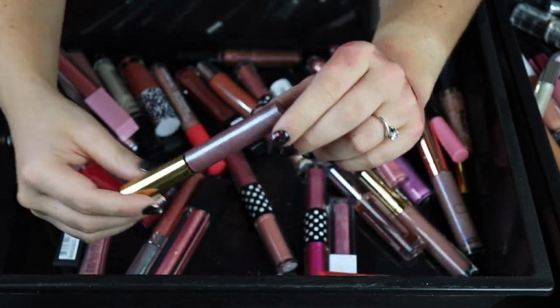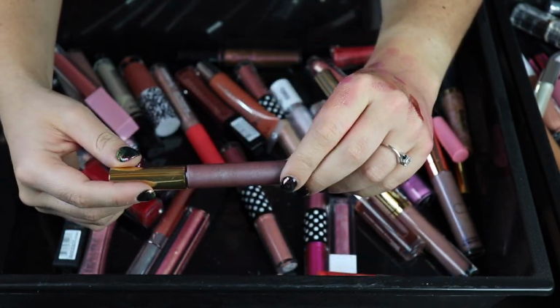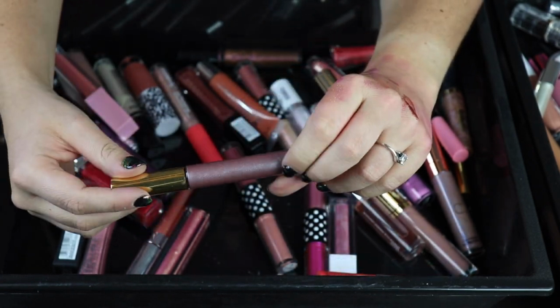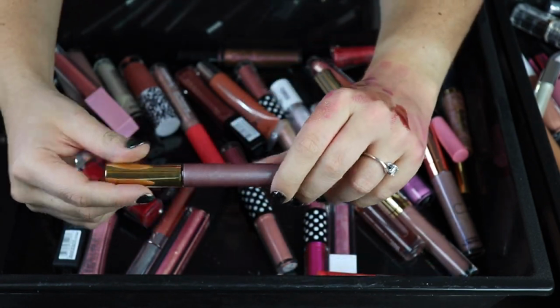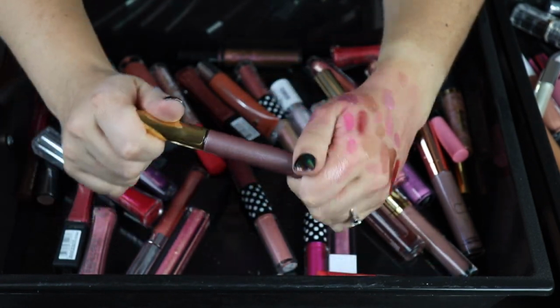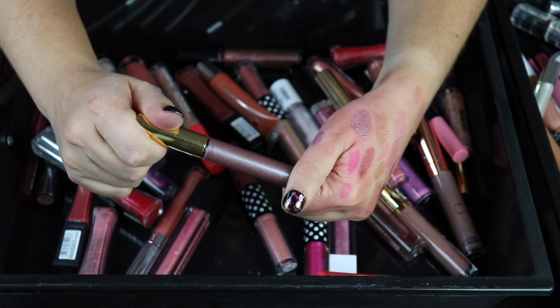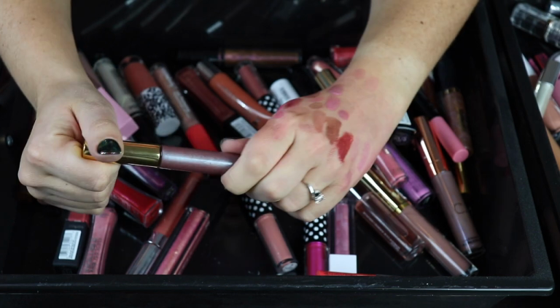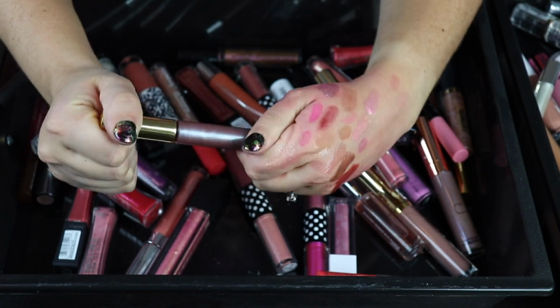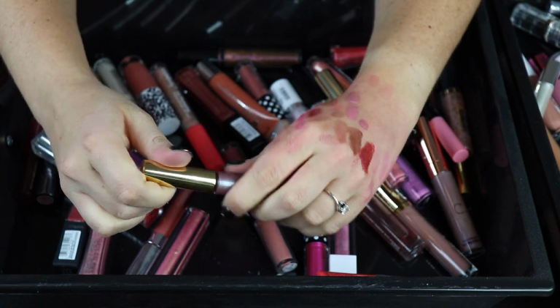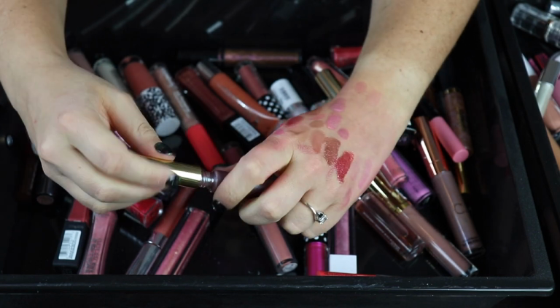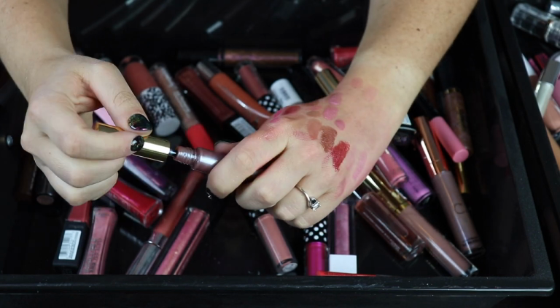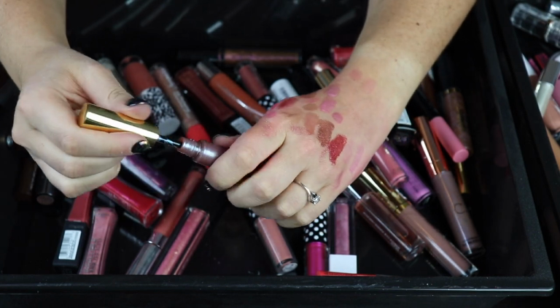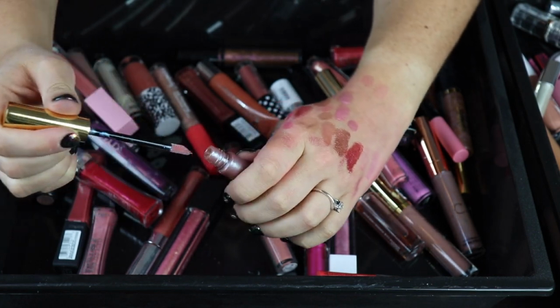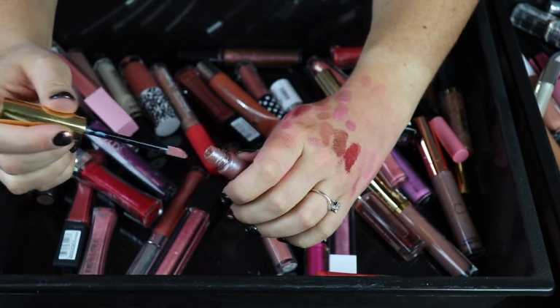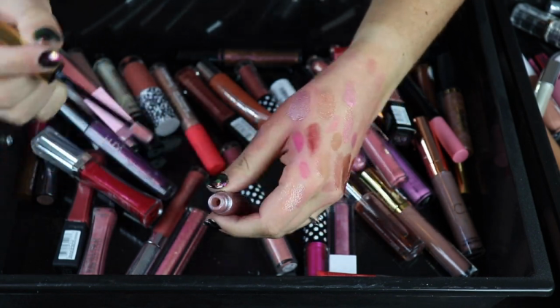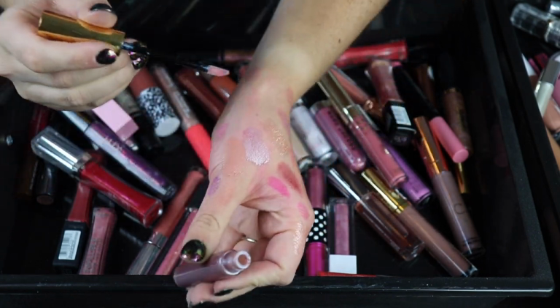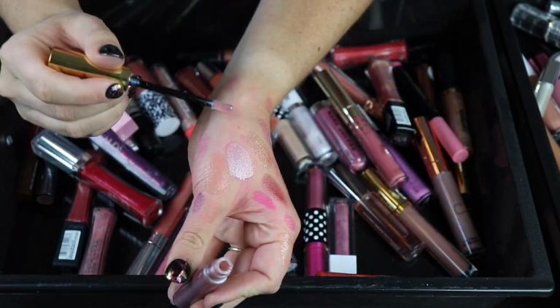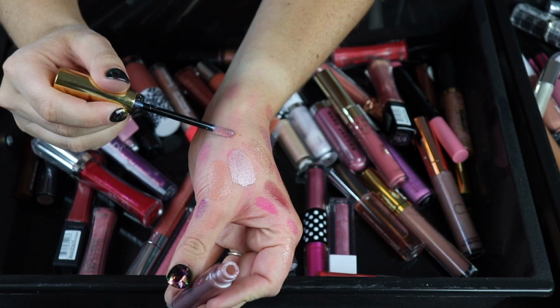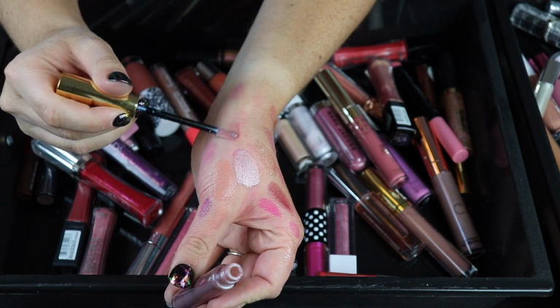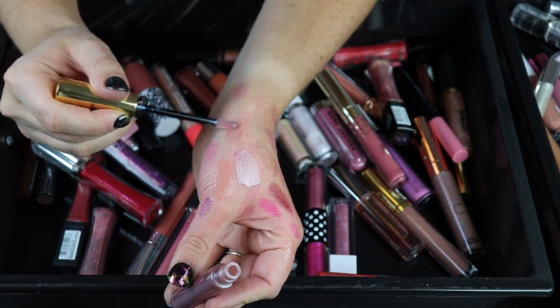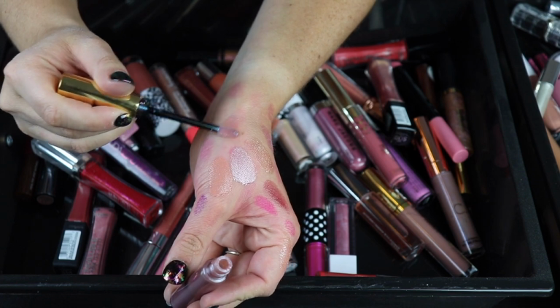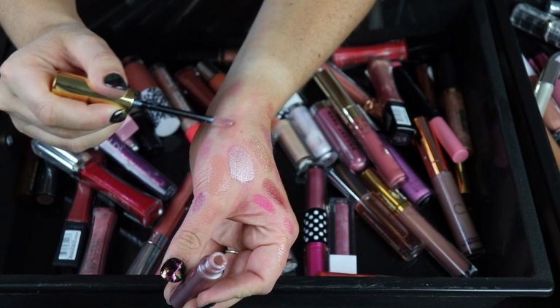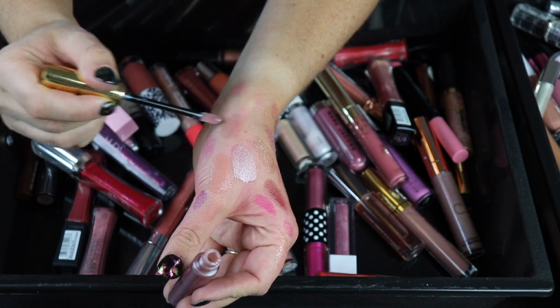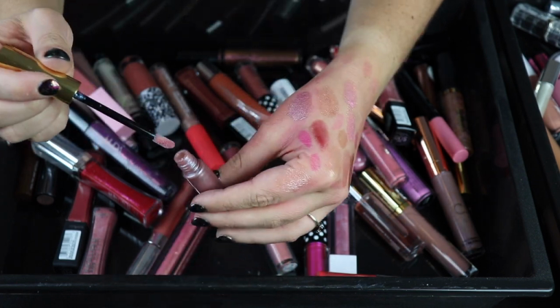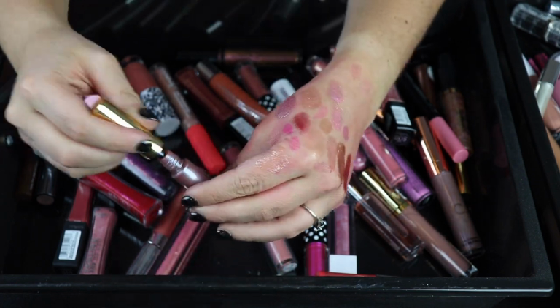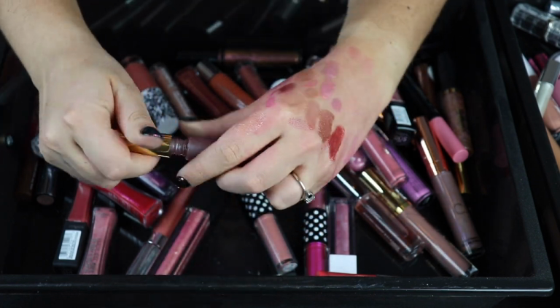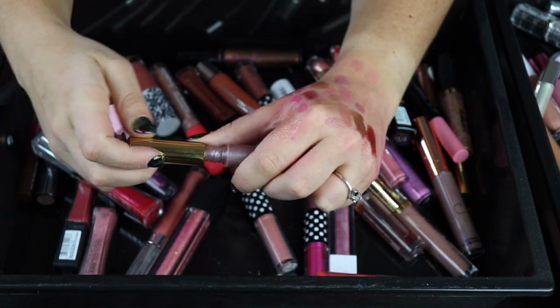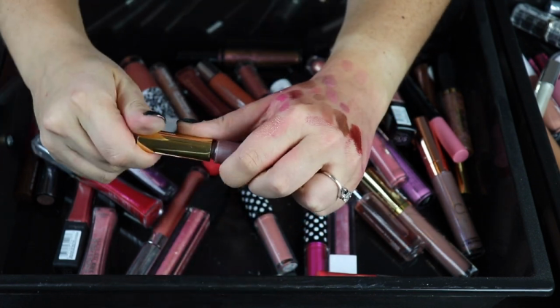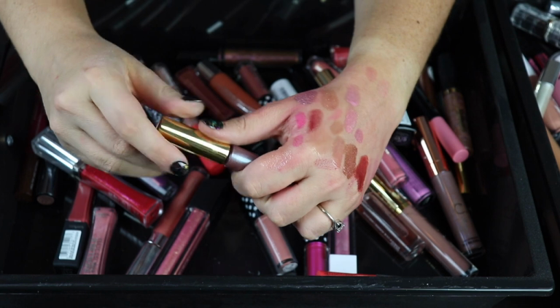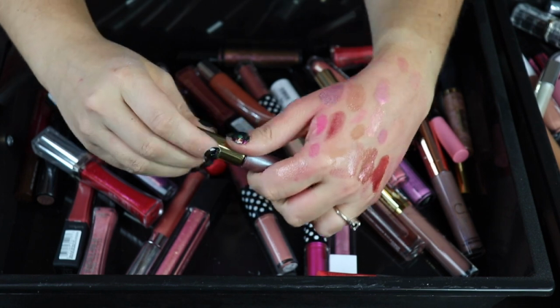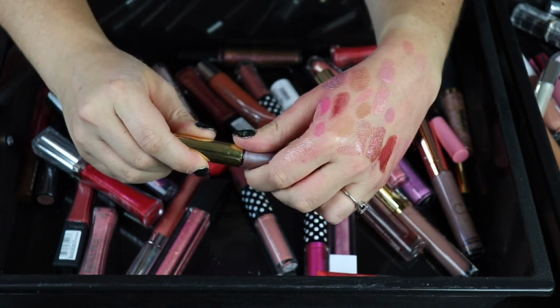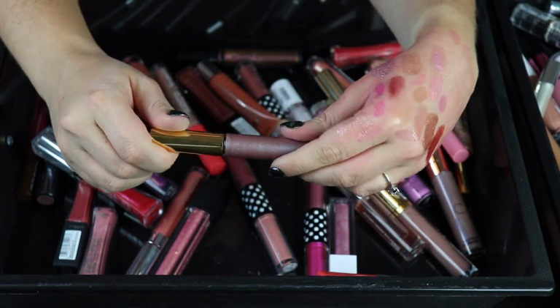Here is a lipstick — or is this a lip gloss? This is from Amy Hart's Beauty. She sent this to me in PR. I think this is a topper, like a gloss — yeah, this is a gloss. I'm going to keep this because I do really like the formula of the lip products that they sent me.